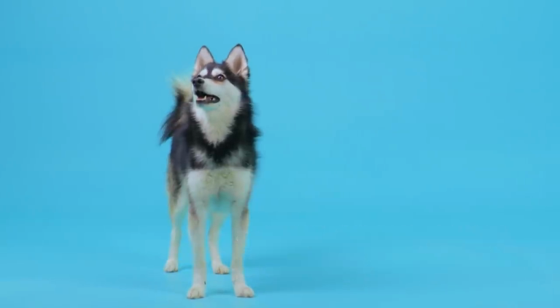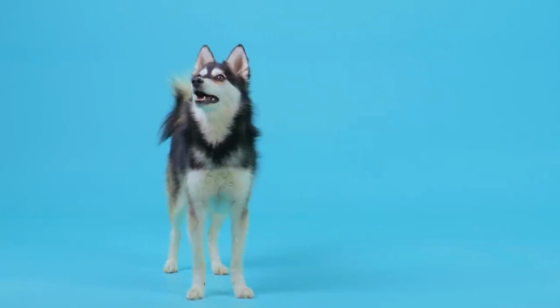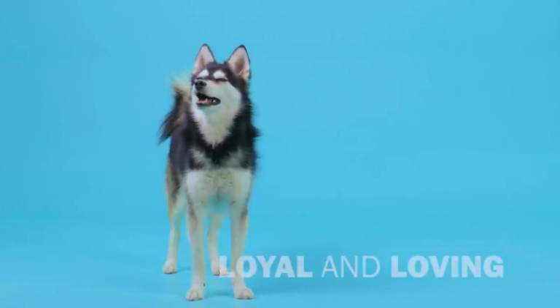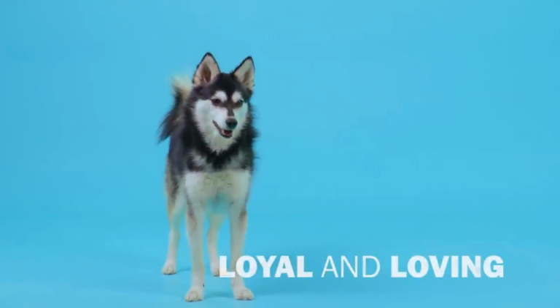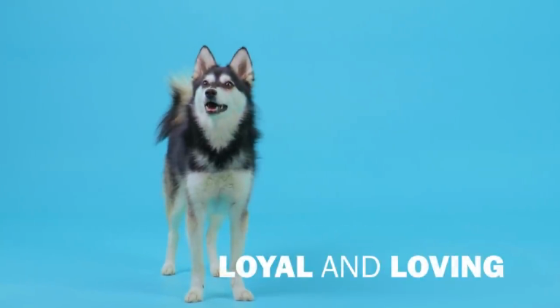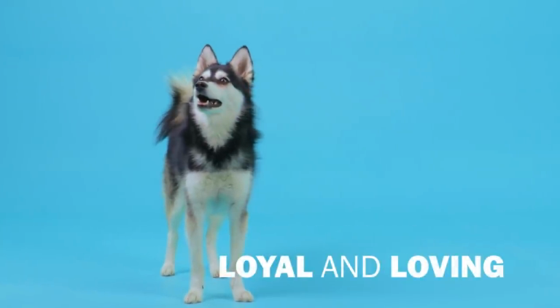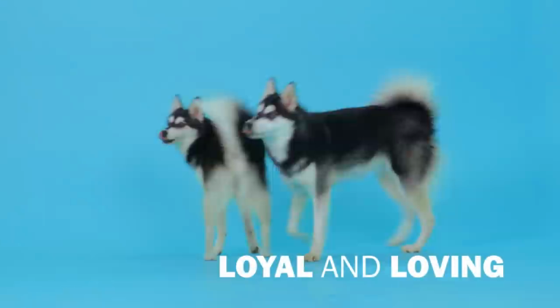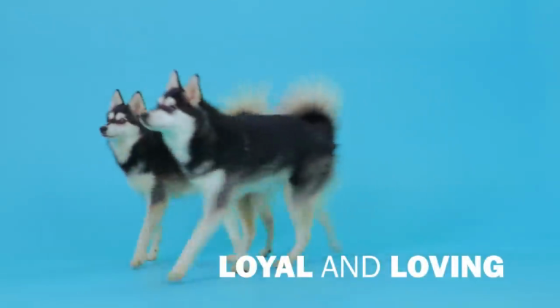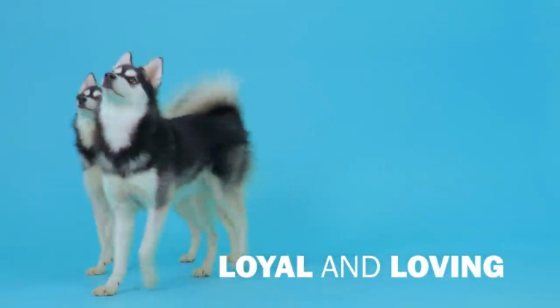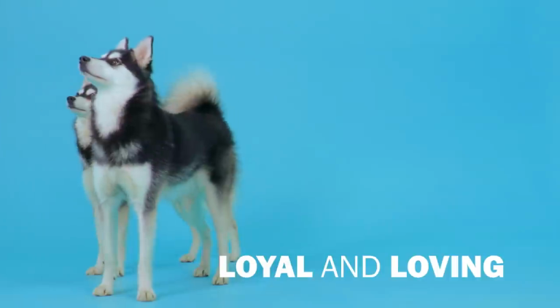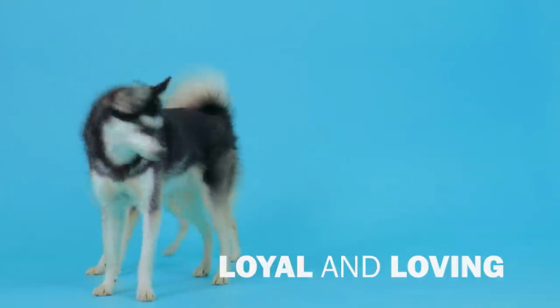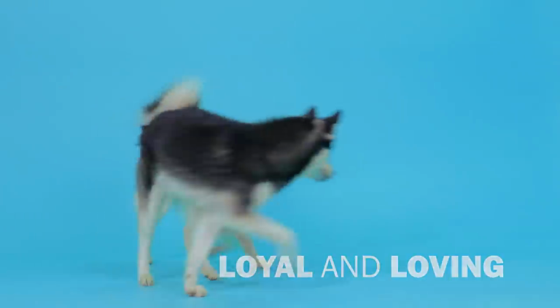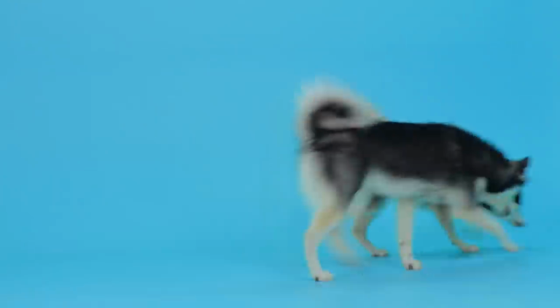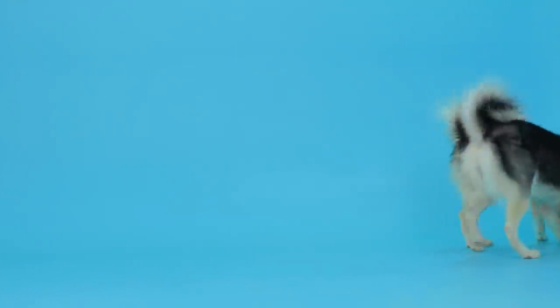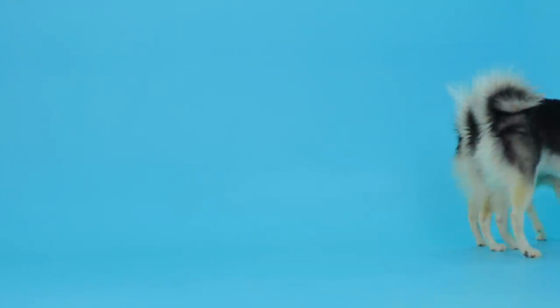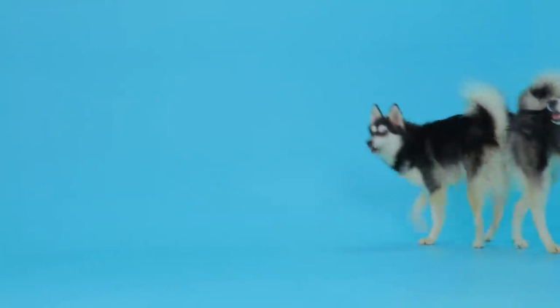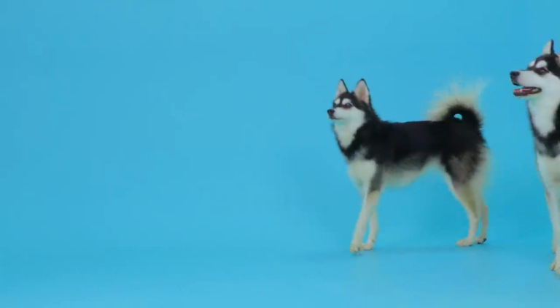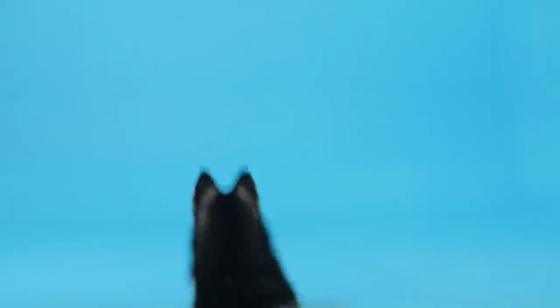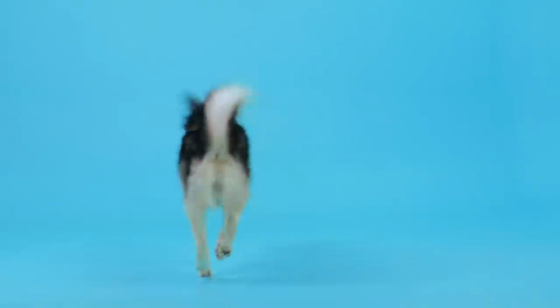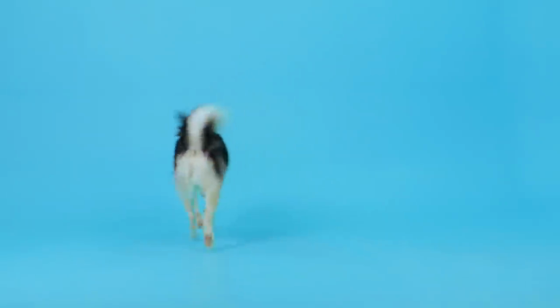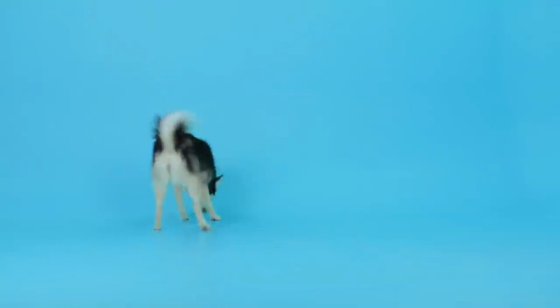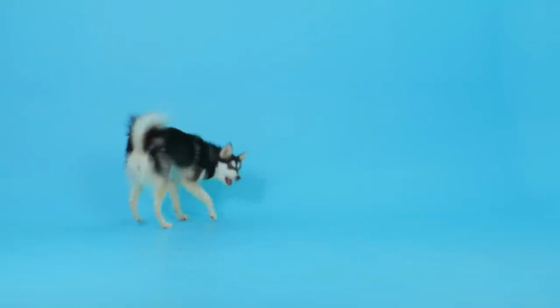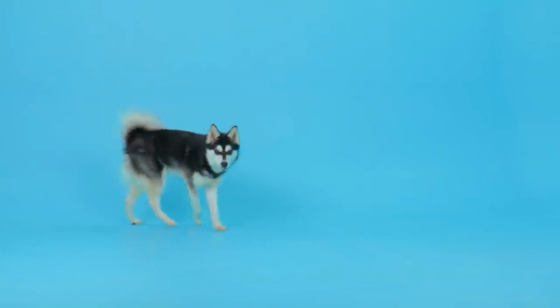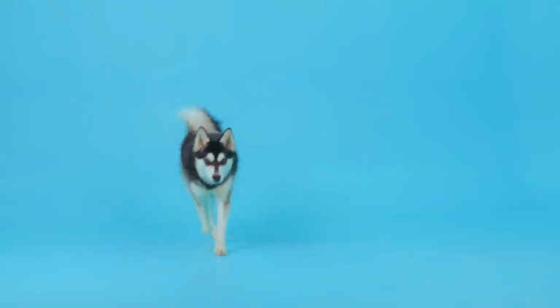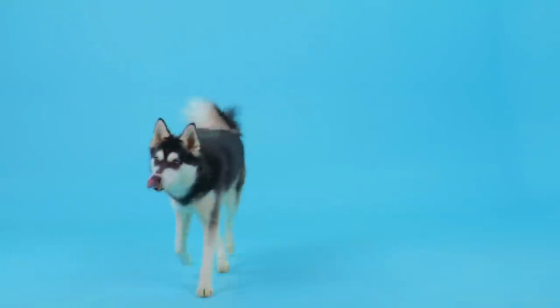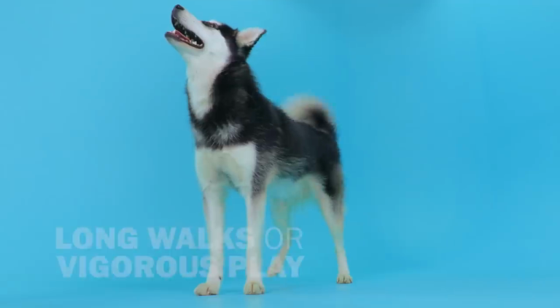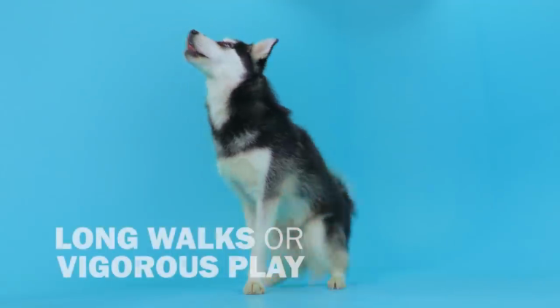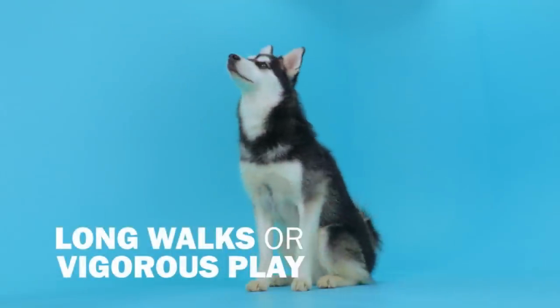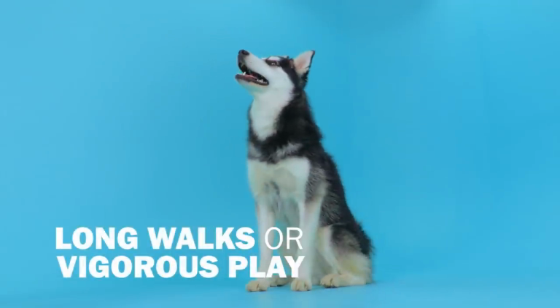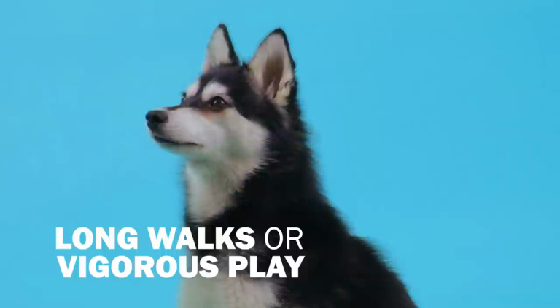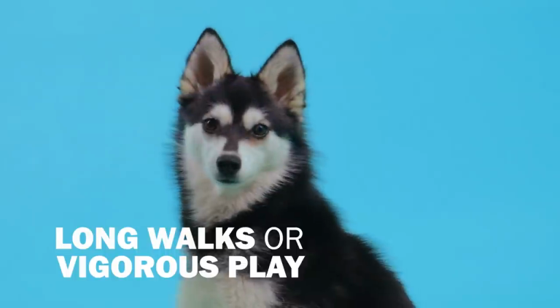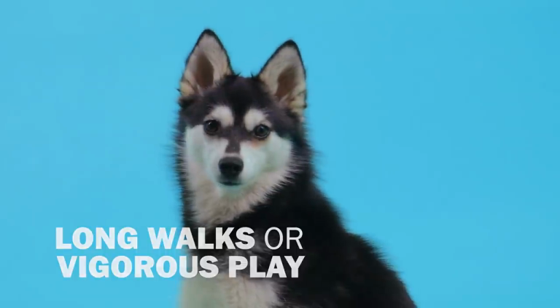He's a loving dog even with strangers. He'll be friendly and sociable if he's been socialized well. He'll need a good amount of daily mental and physical stimulation. A nice long walk or a vigorous play session will be enough.